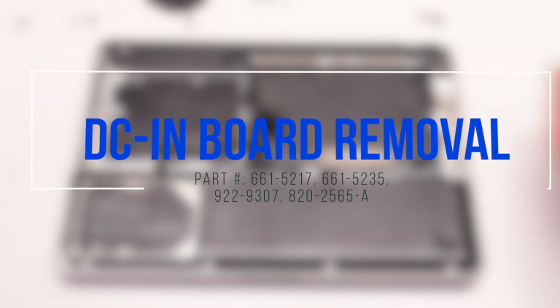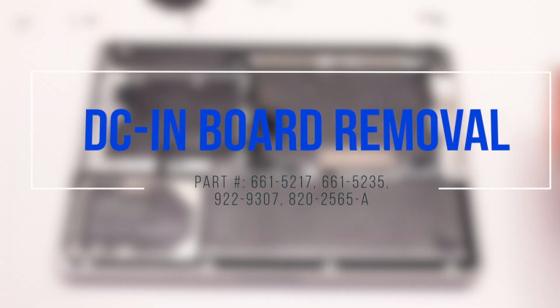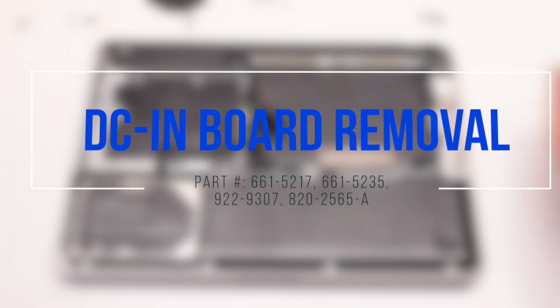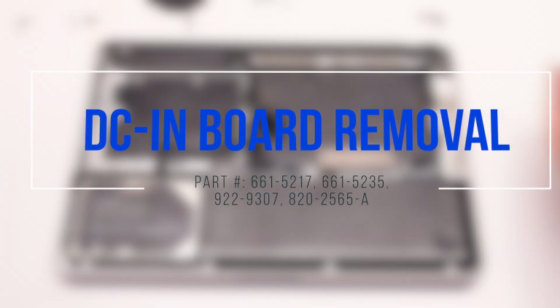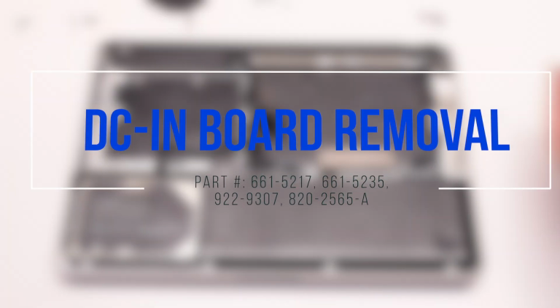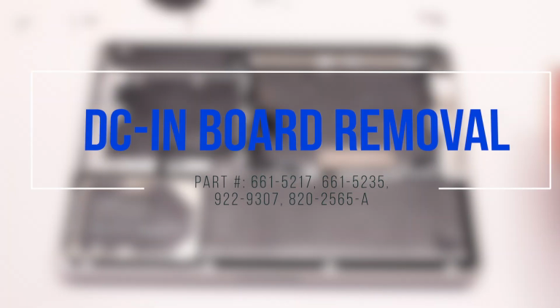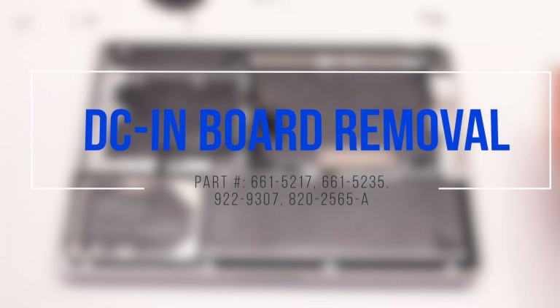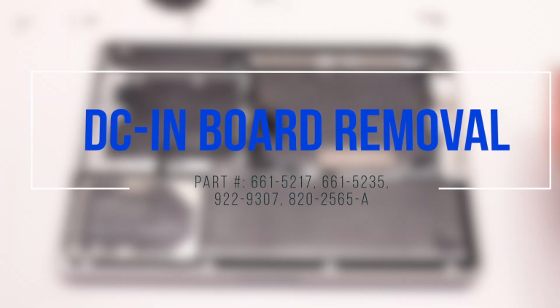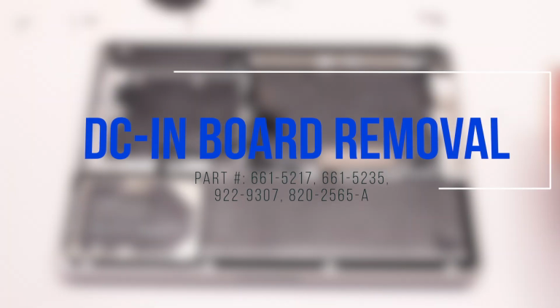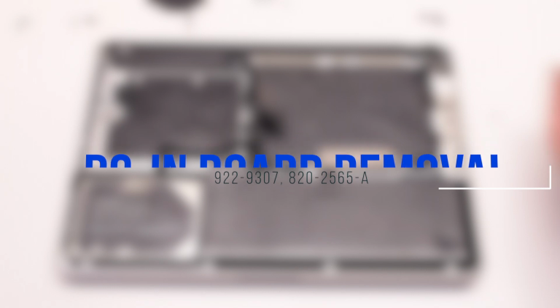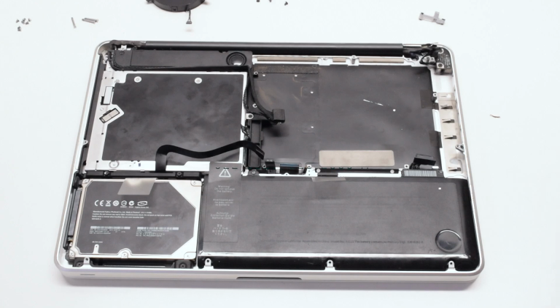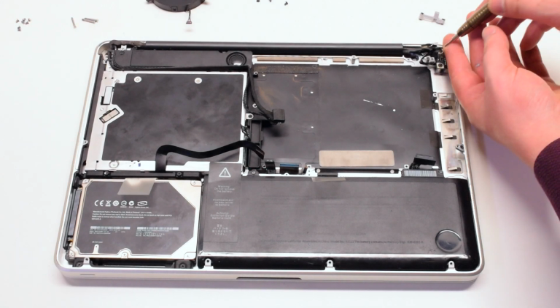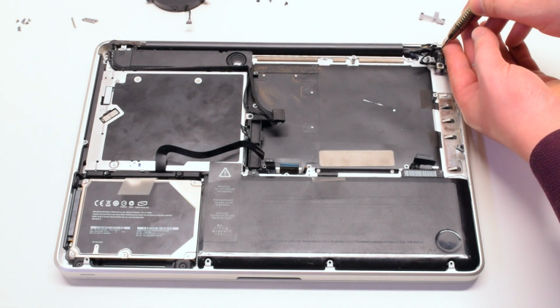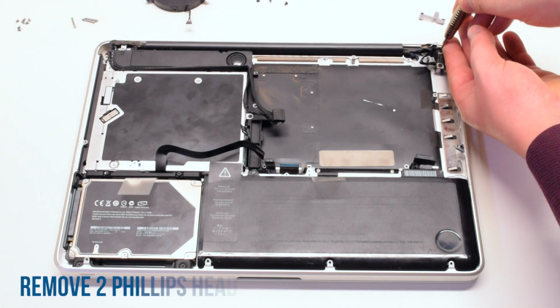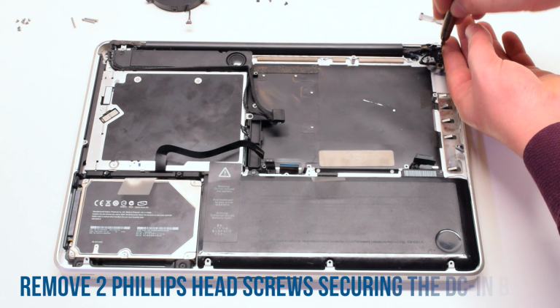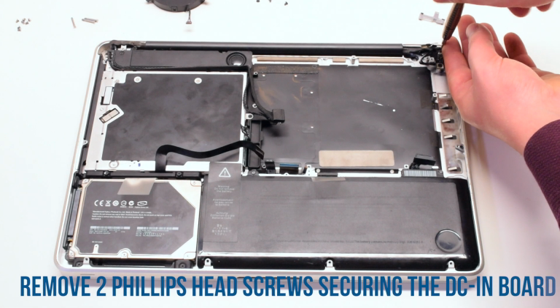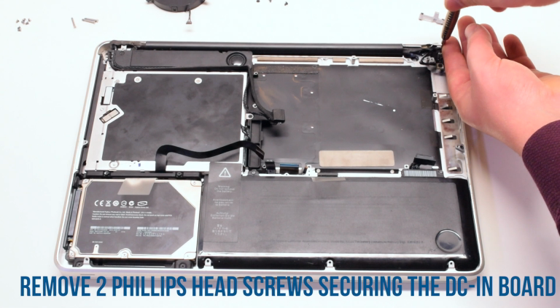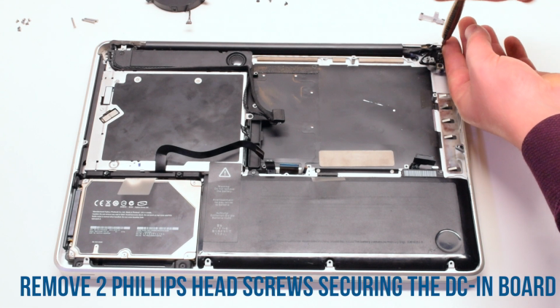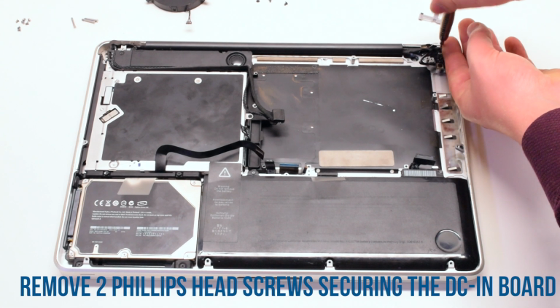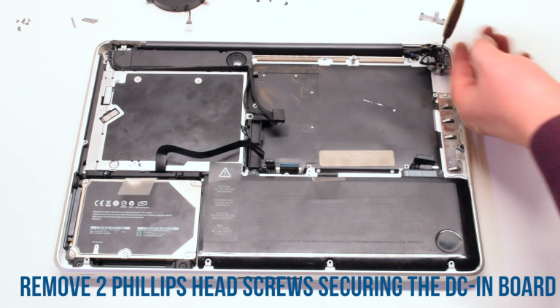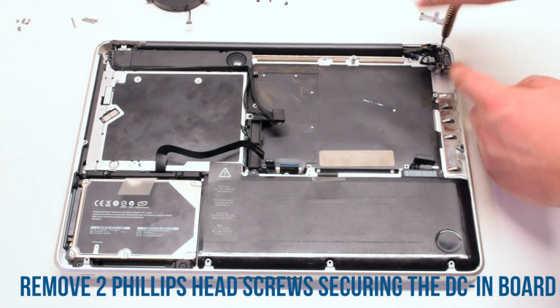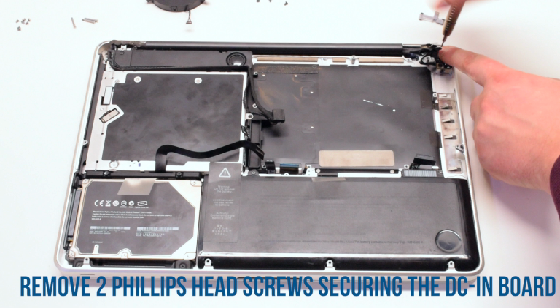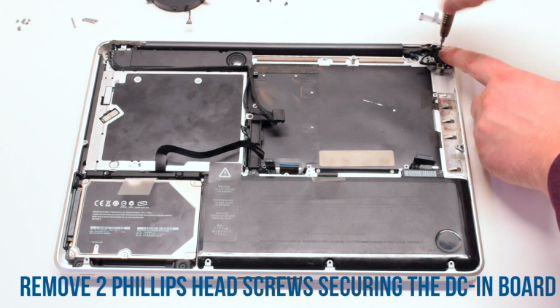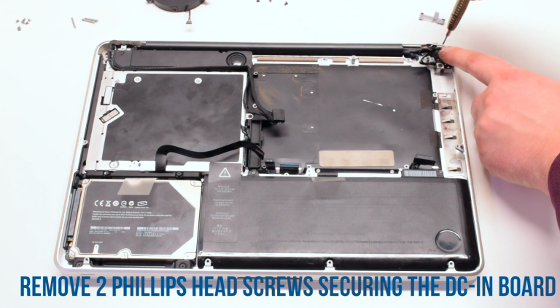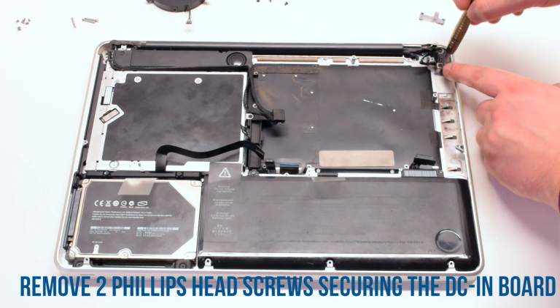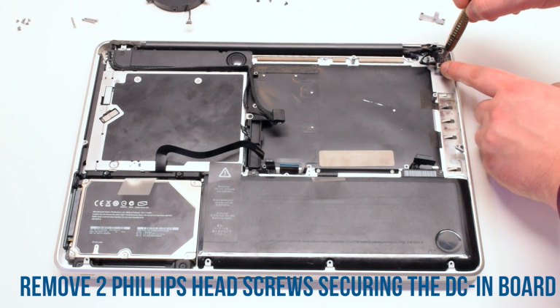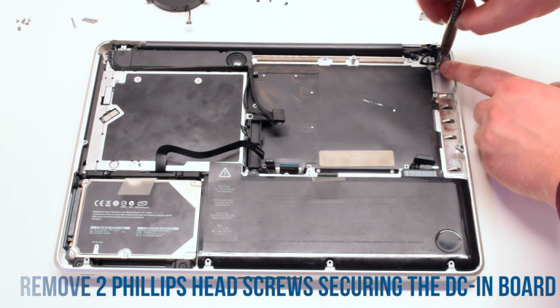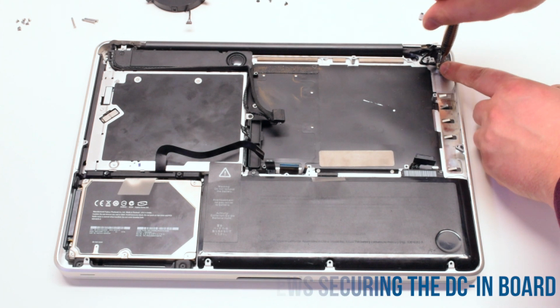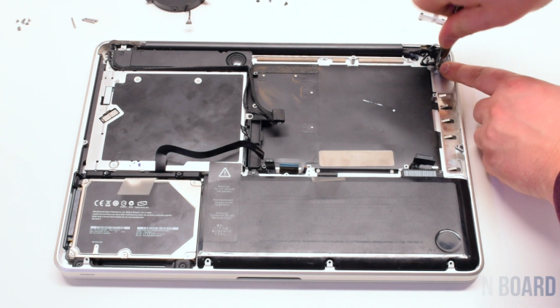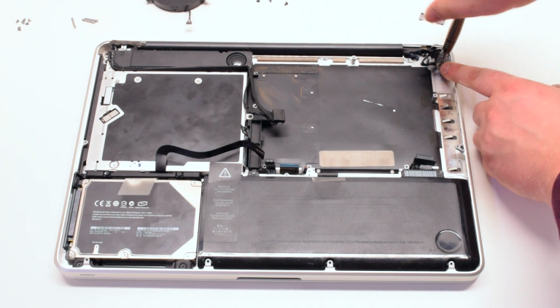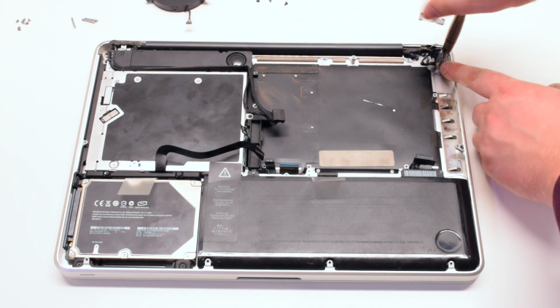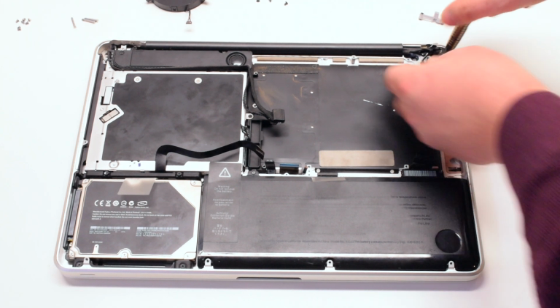DC inboard removal. The DC inboard is secured with two Phillips head screws. Go ahead and remove those screws and you can freely lift up the DC inboard.